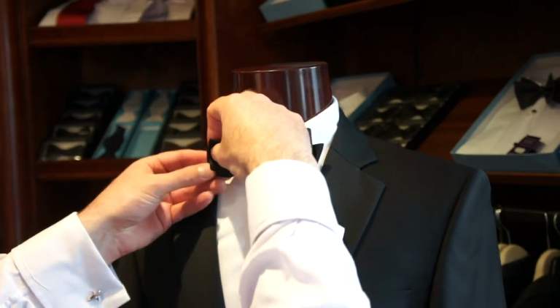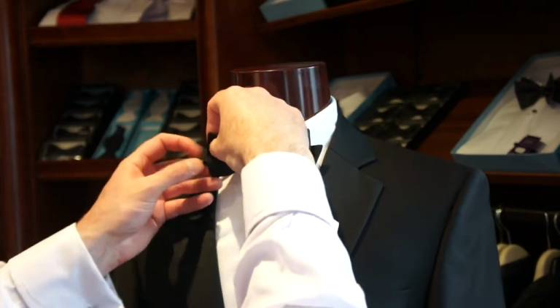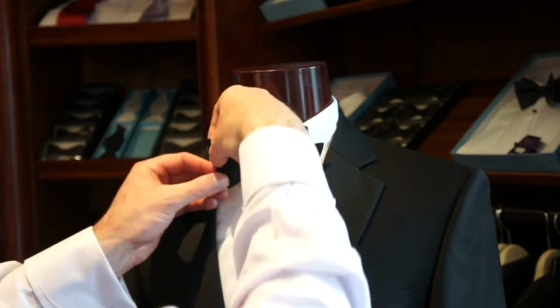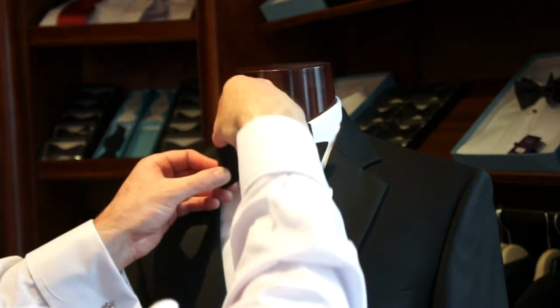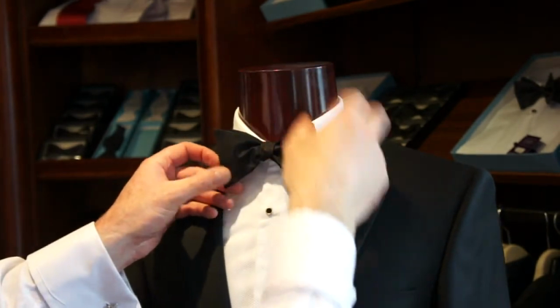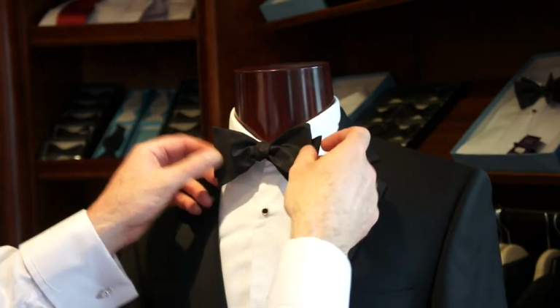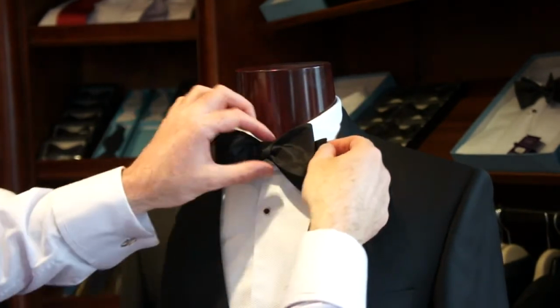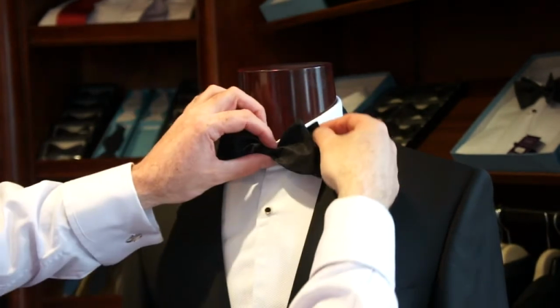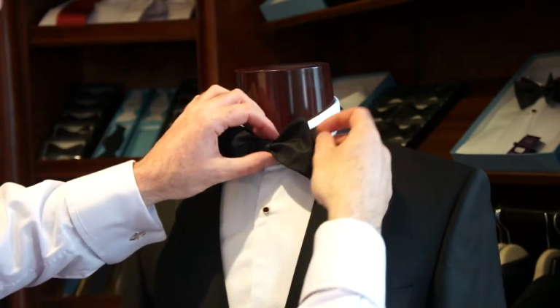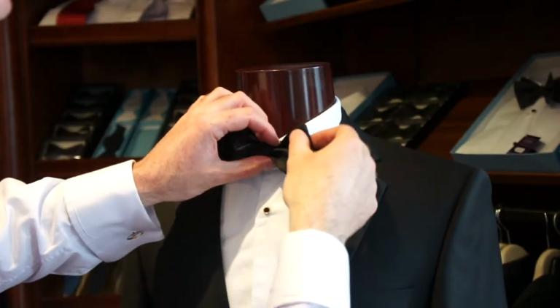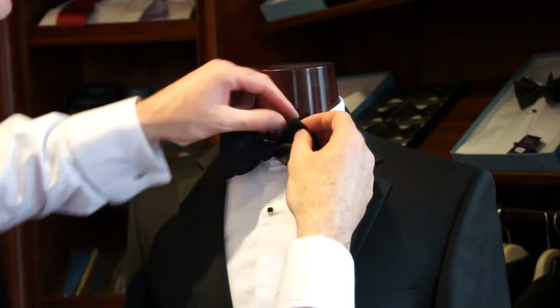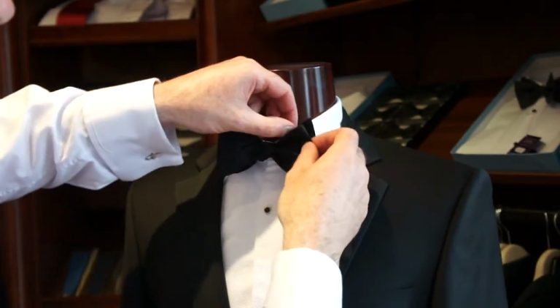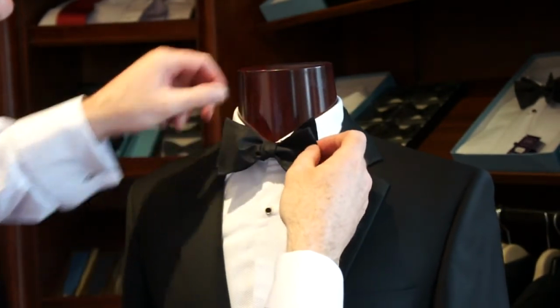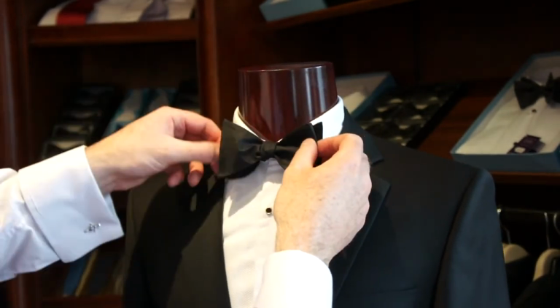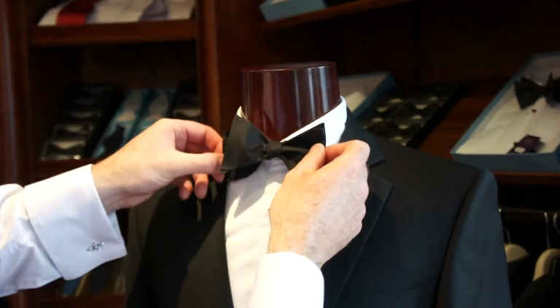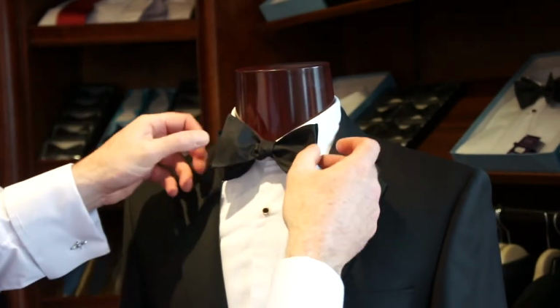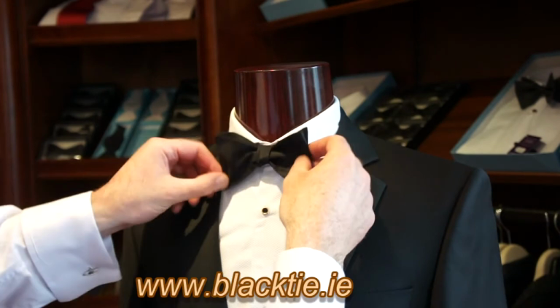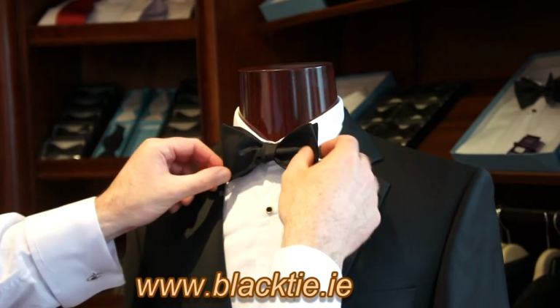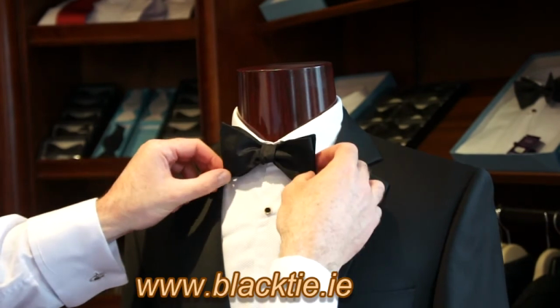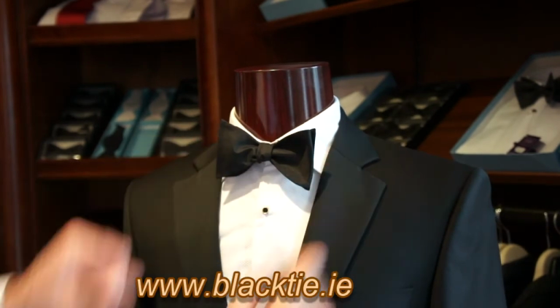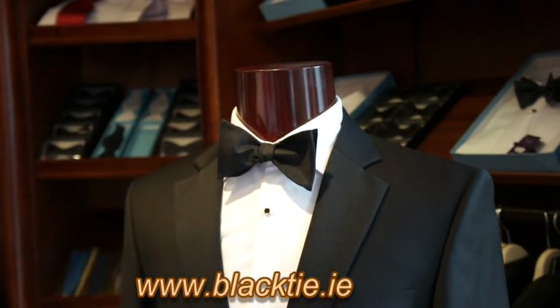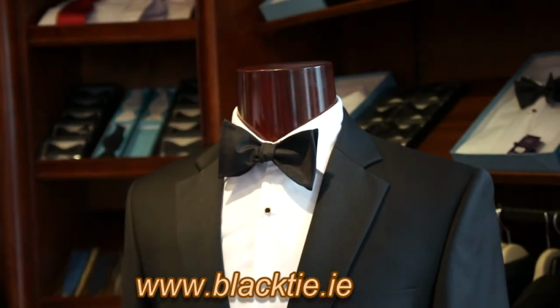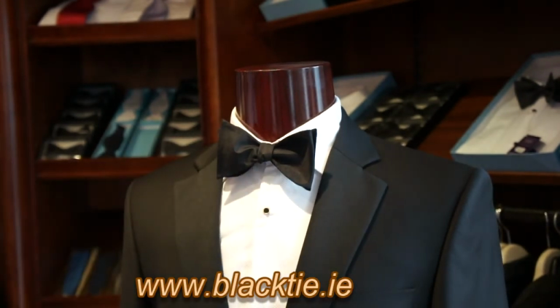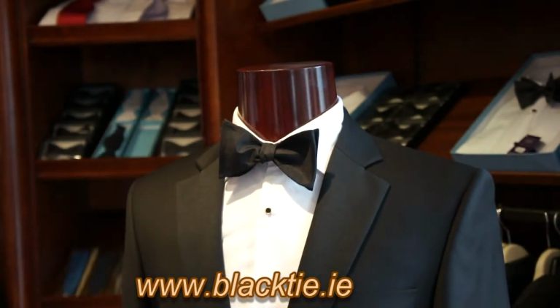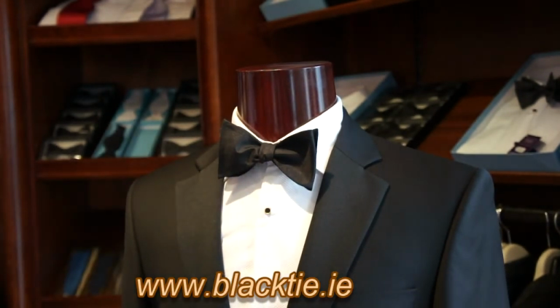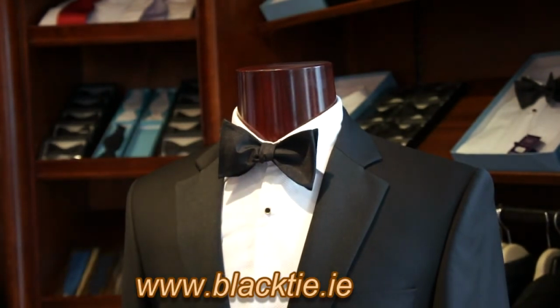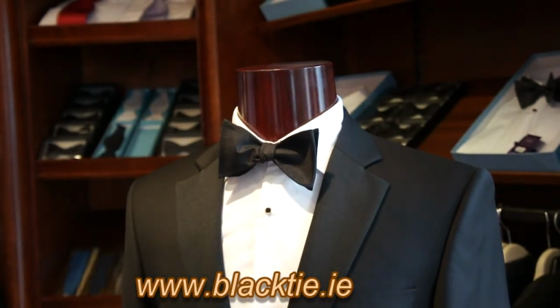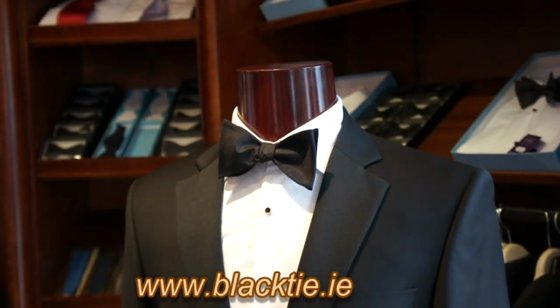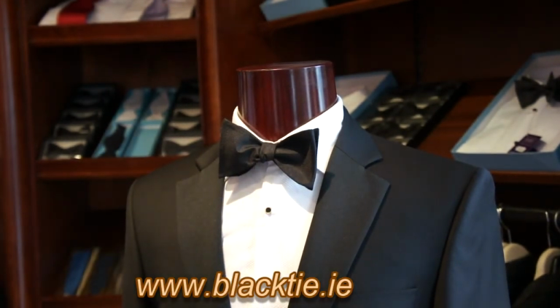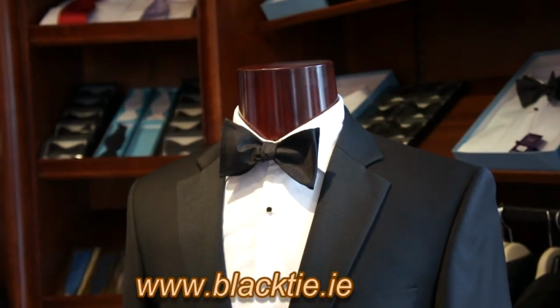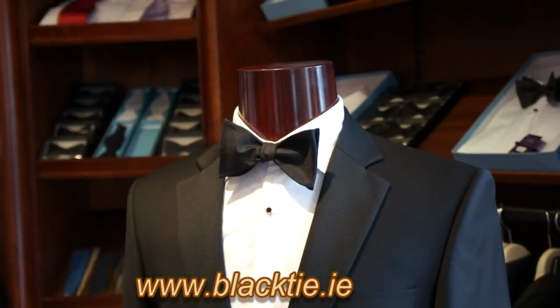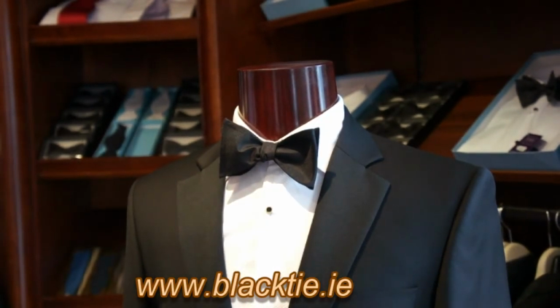You might think you're undoing the bow — you're not. You're actually tightening the knot, and then it's presentation from here on in. So now you'll have a very nicely presented bow tie for your function.